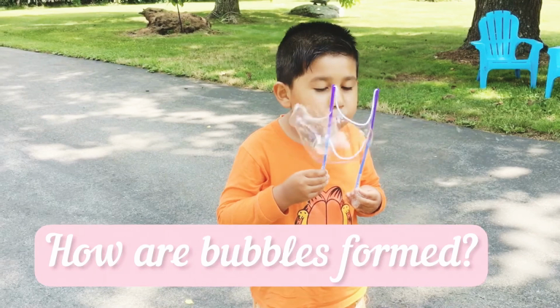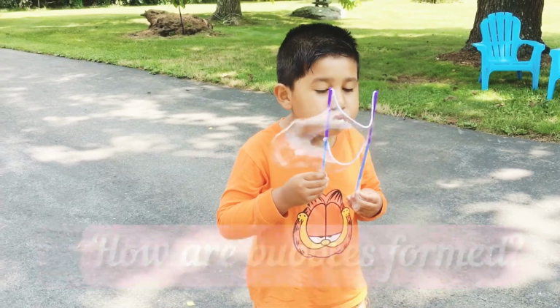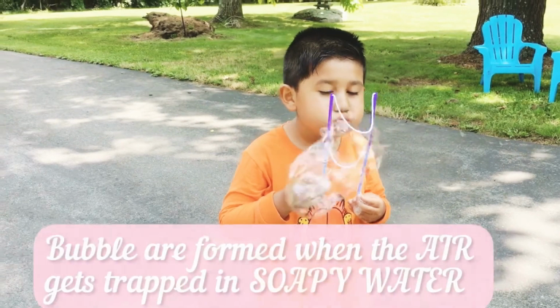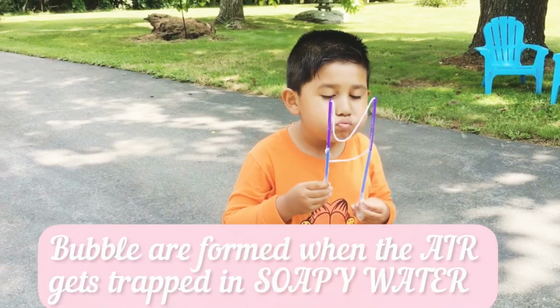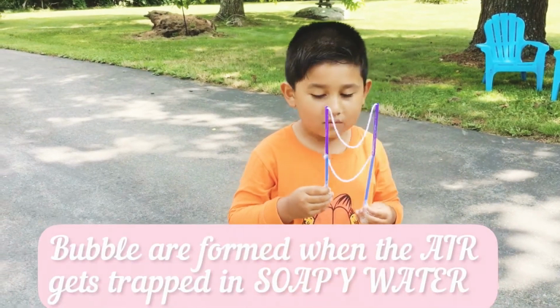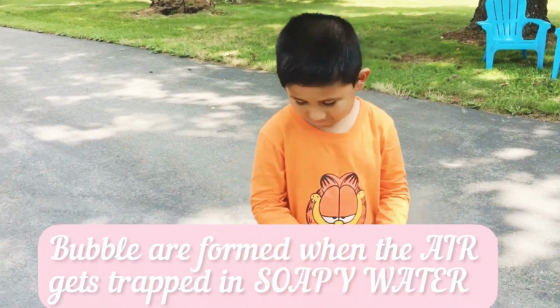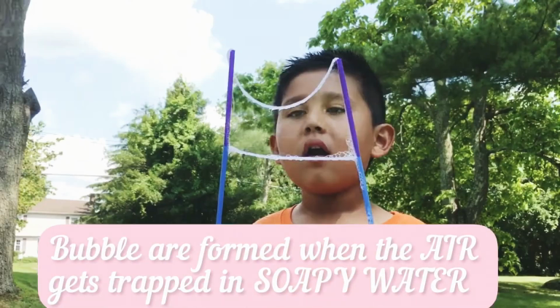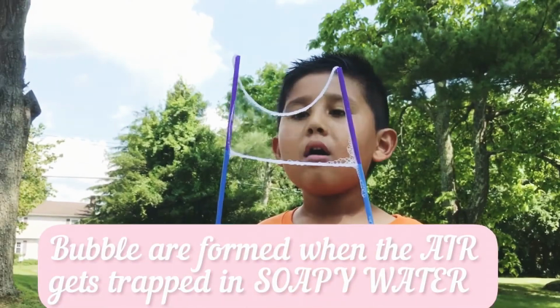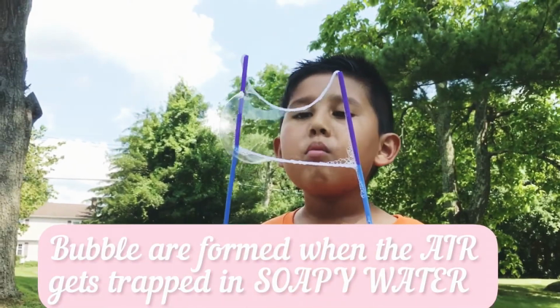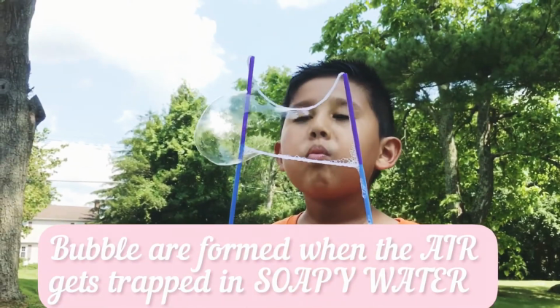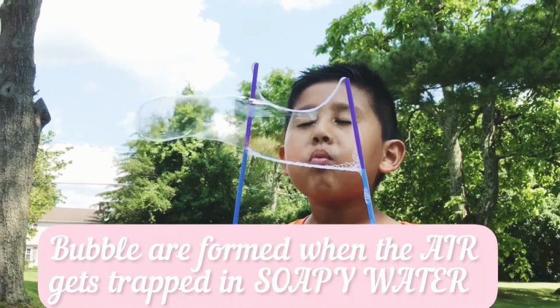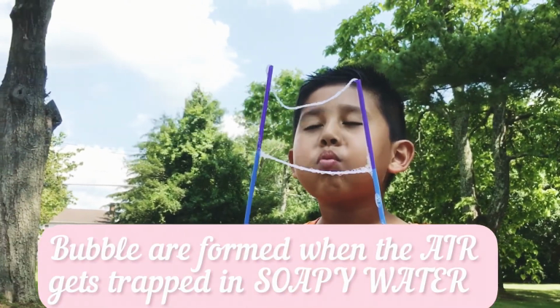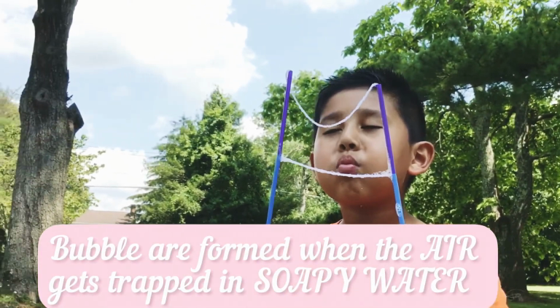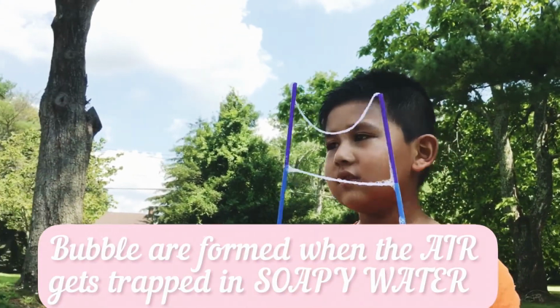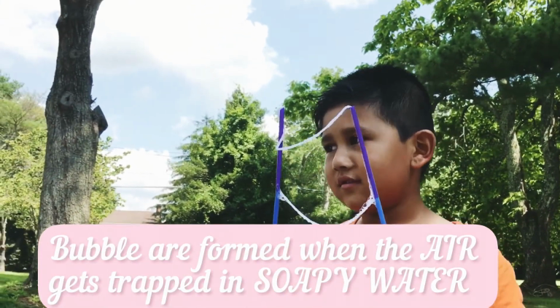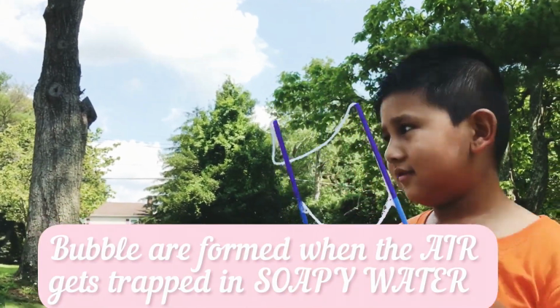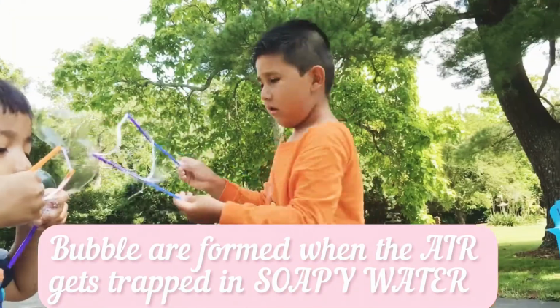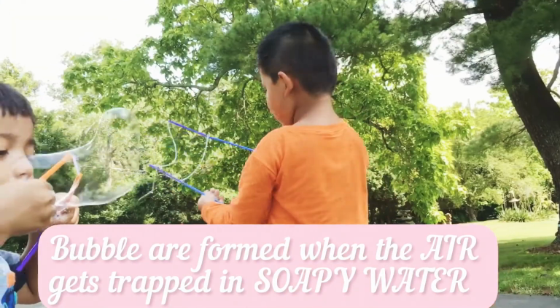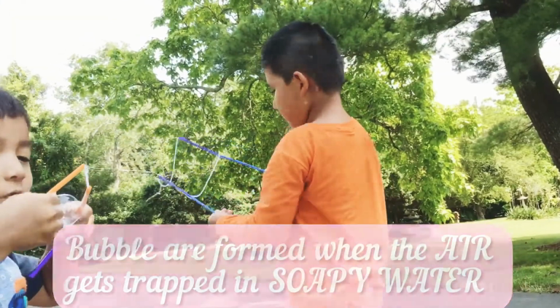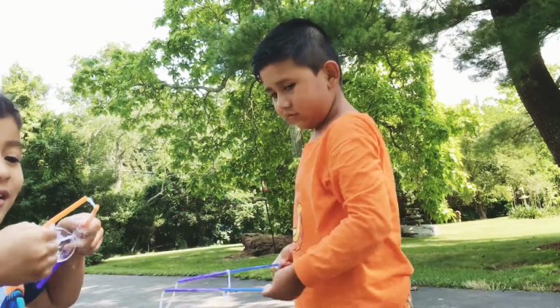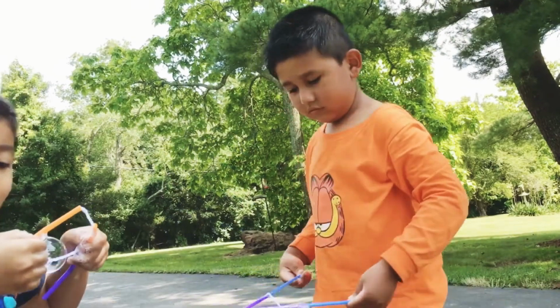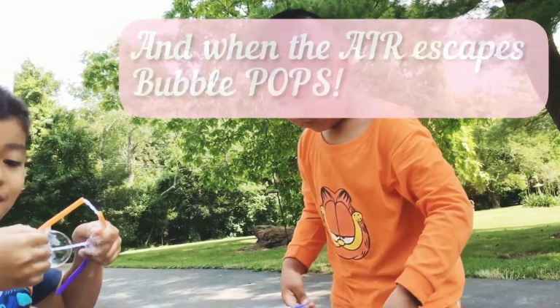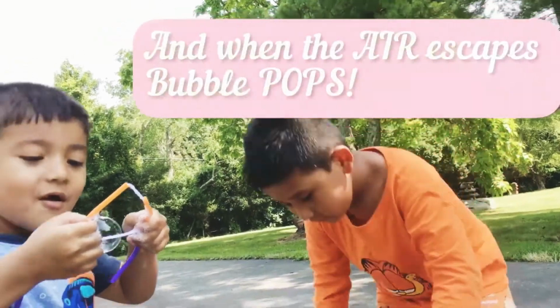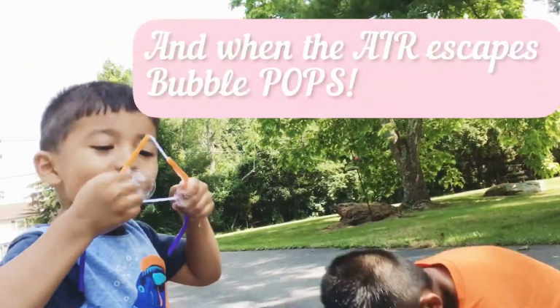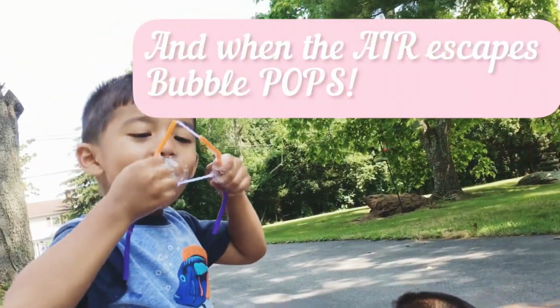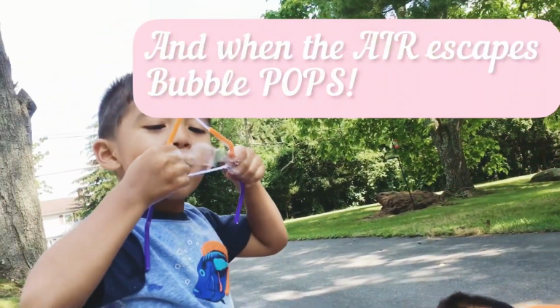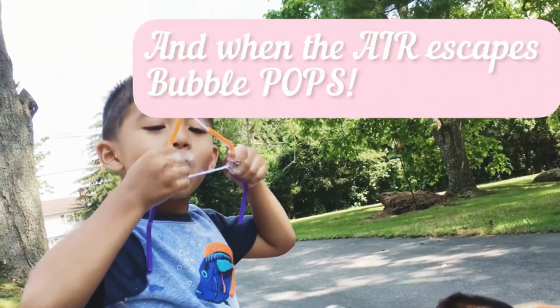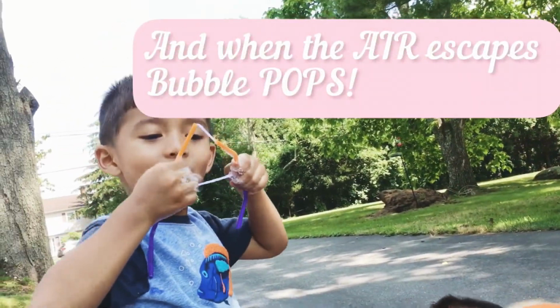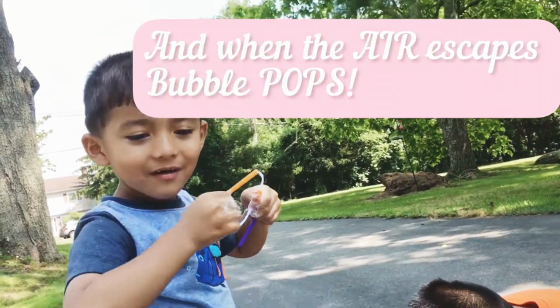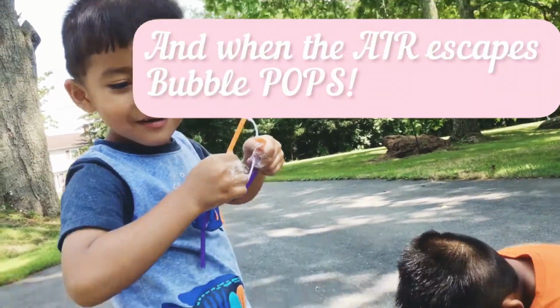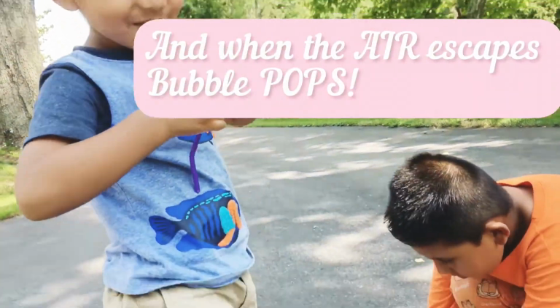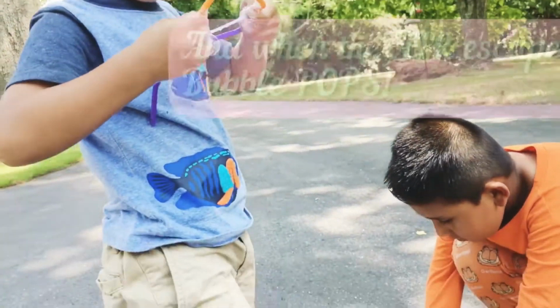Bubbles are formed if the air gets trapped in the soapy water. When the air escapes, the bubble pops.